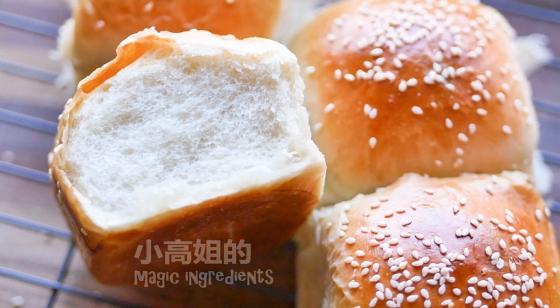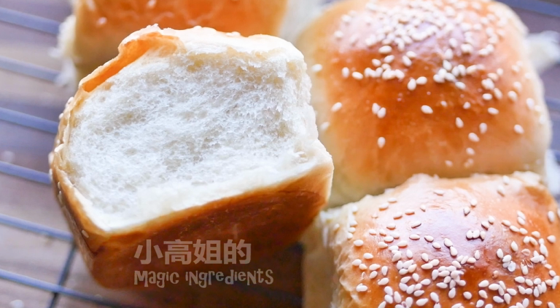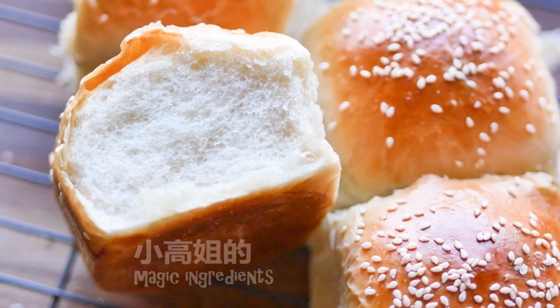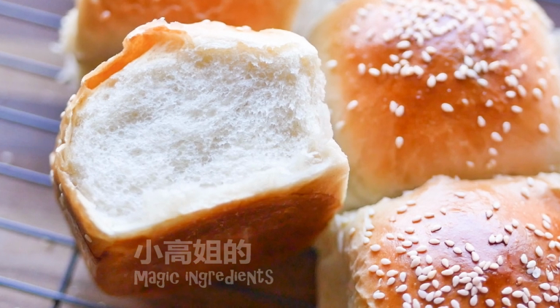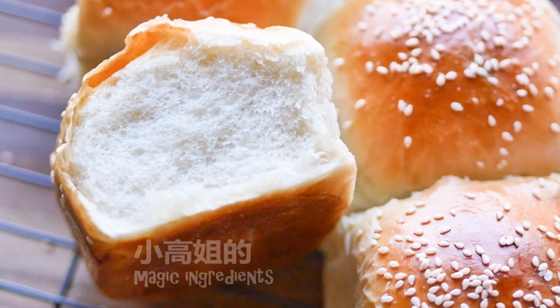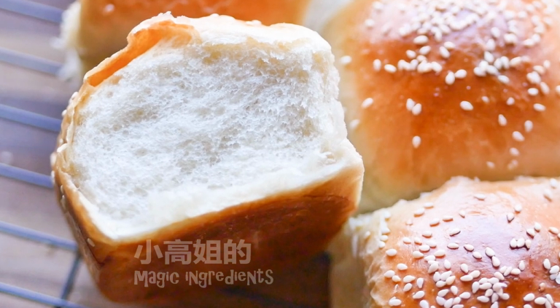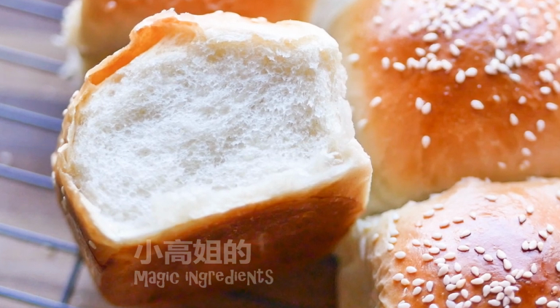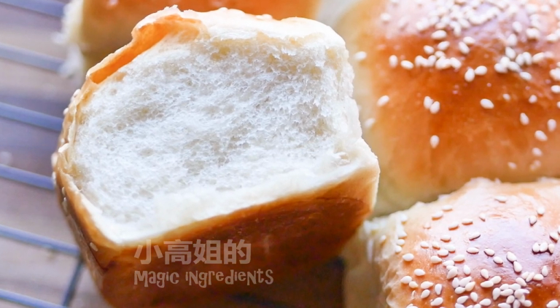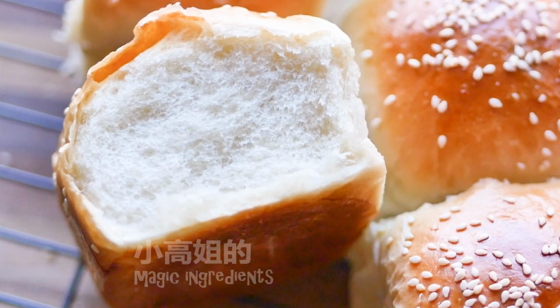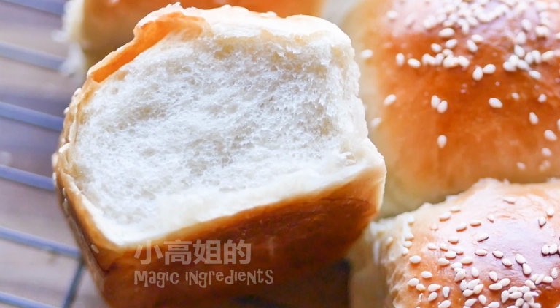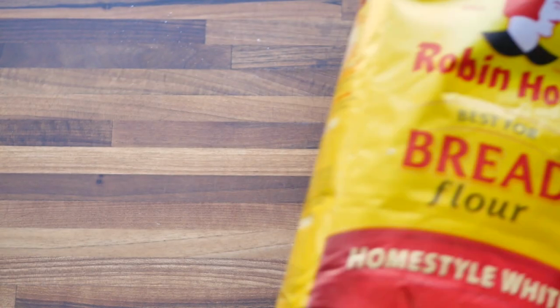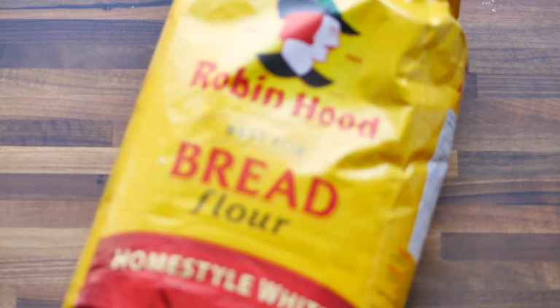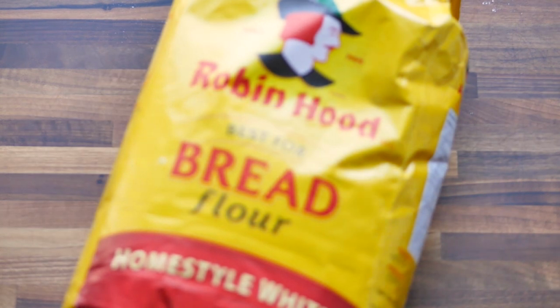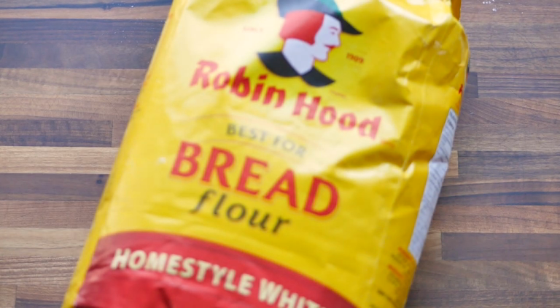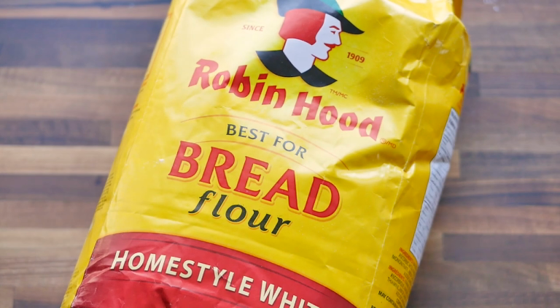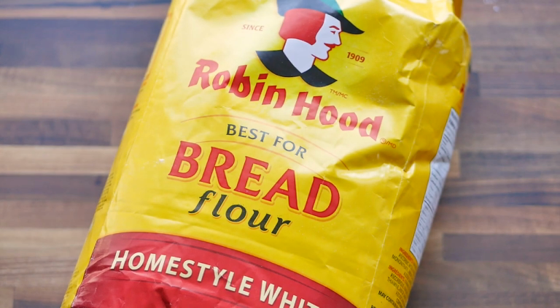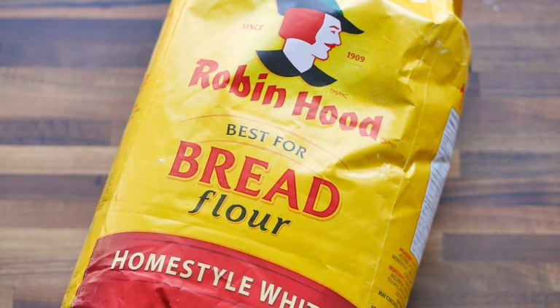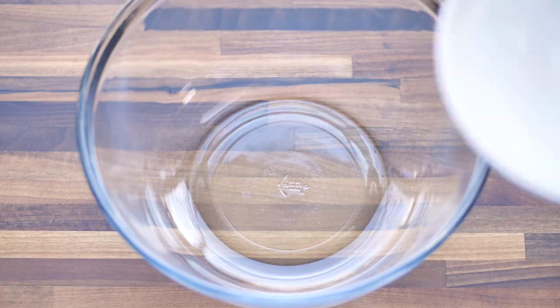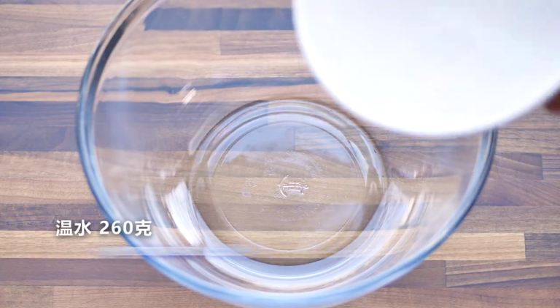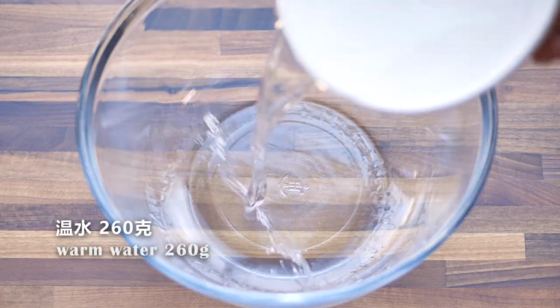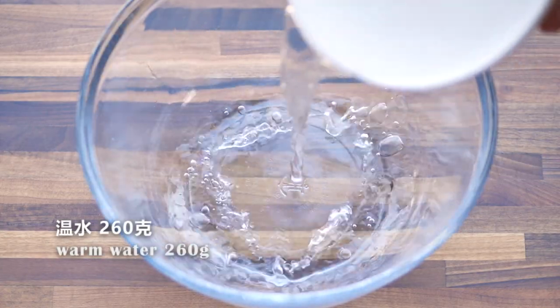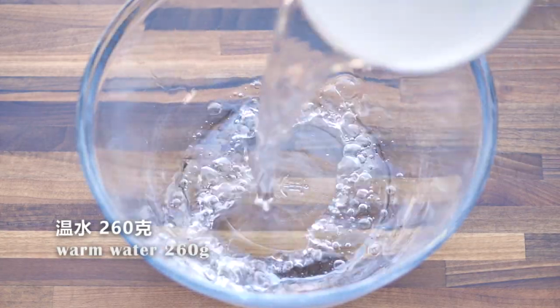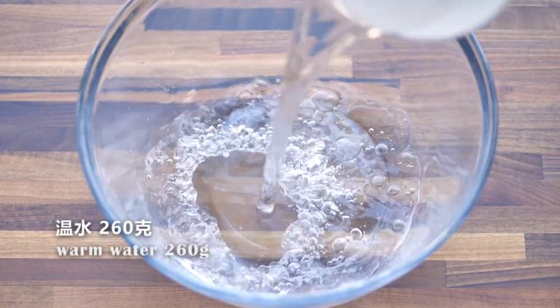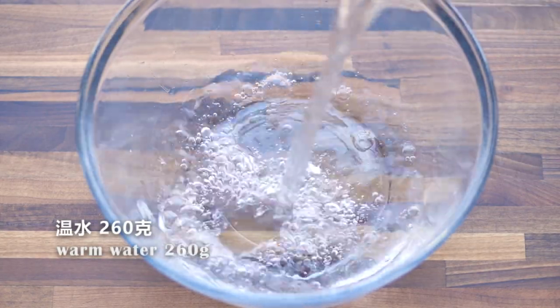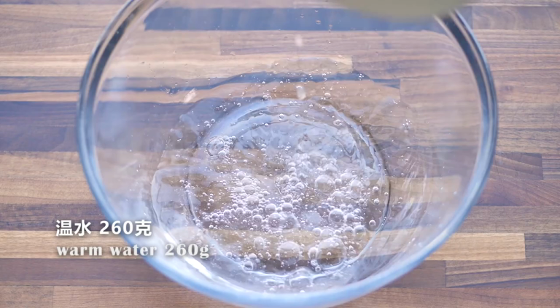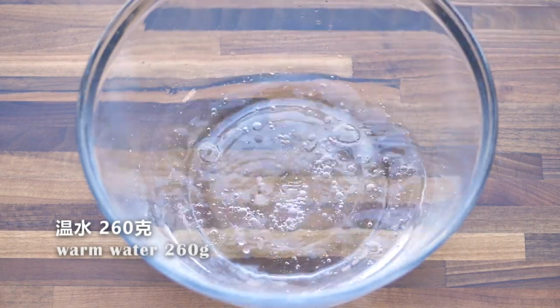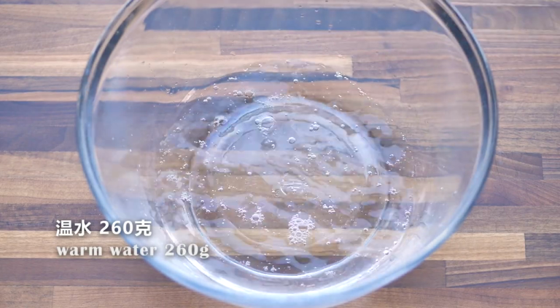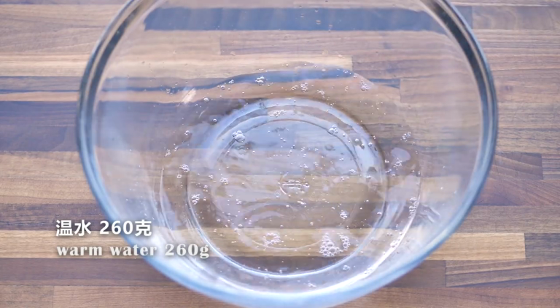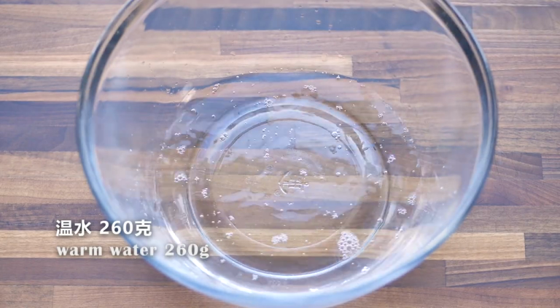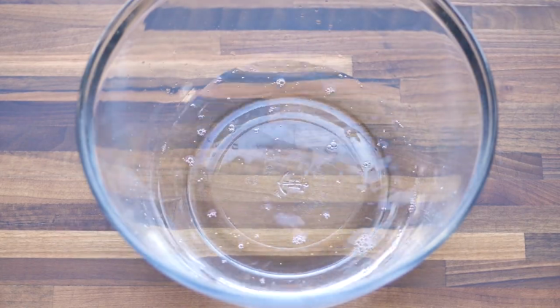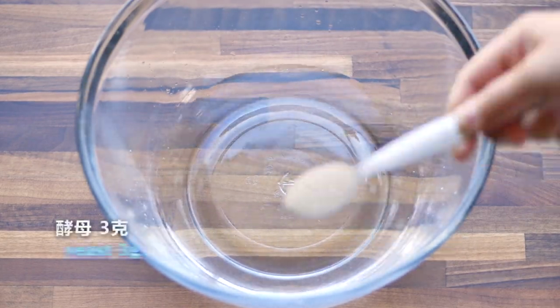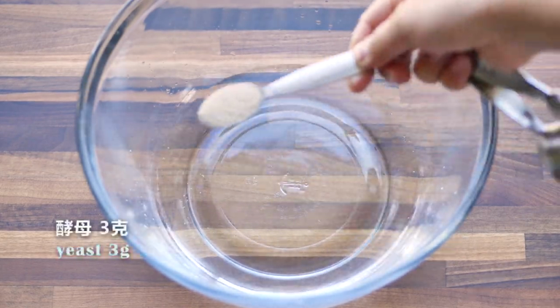Hello everyone, this is Gao. Today we're making bread. This is a very simple and basic dough. Once you know how to make this dough, you can change and make different kinds of bread.